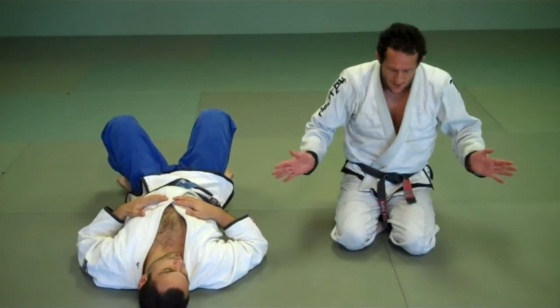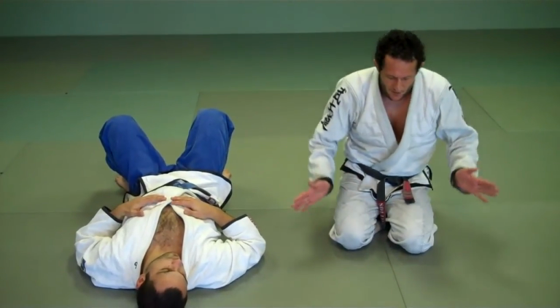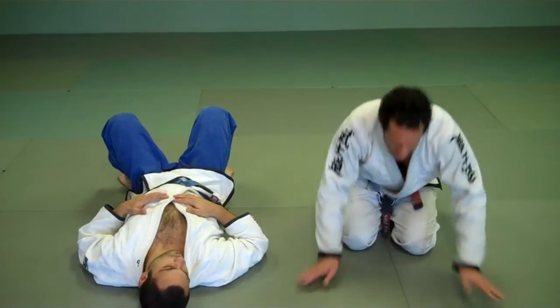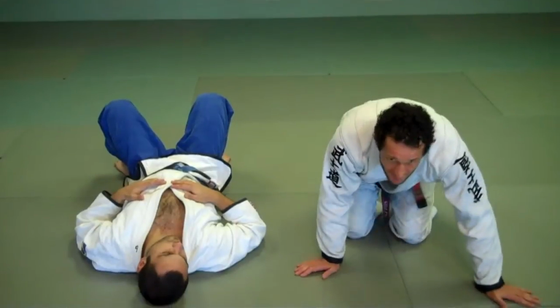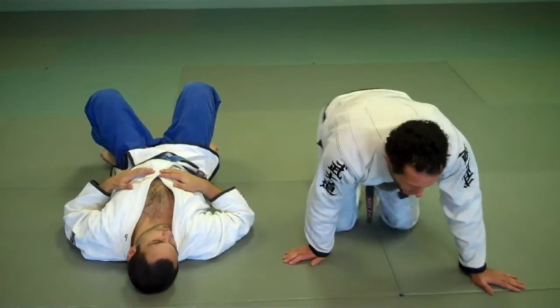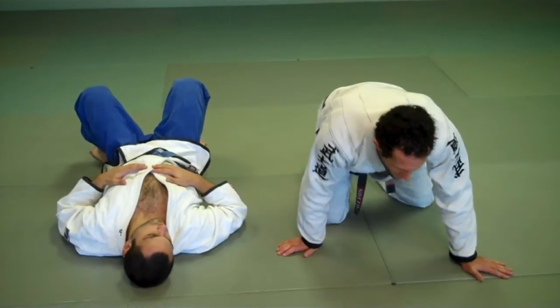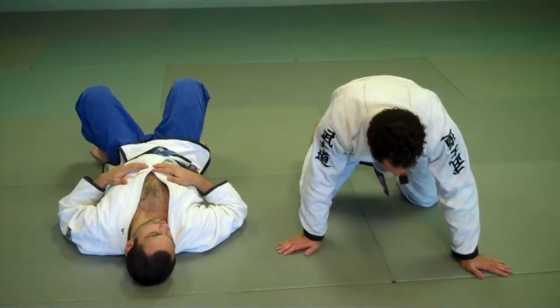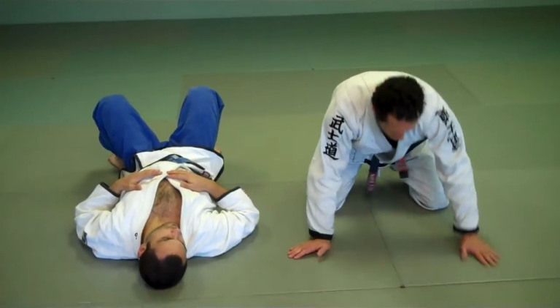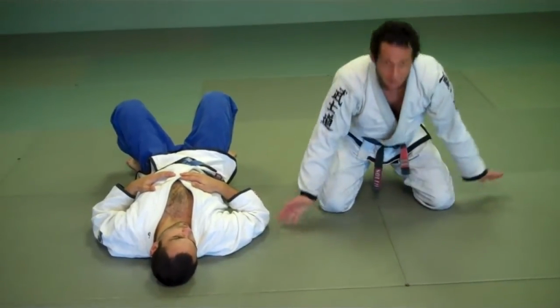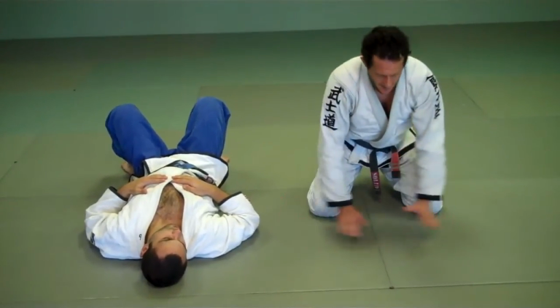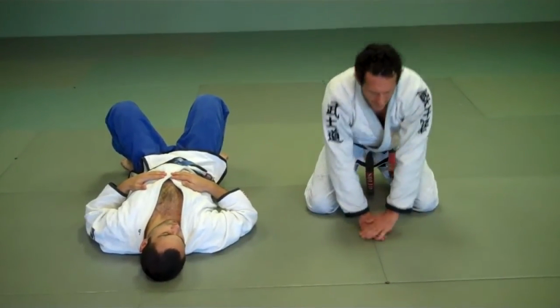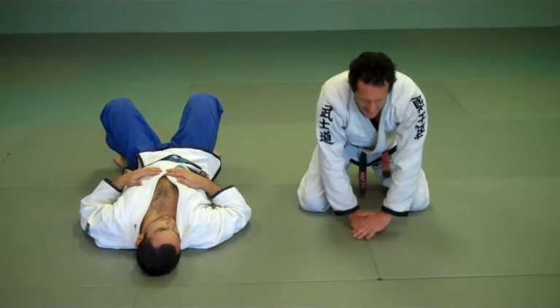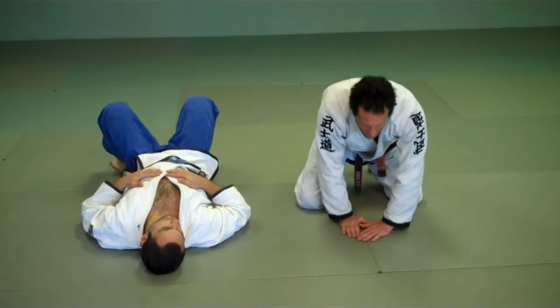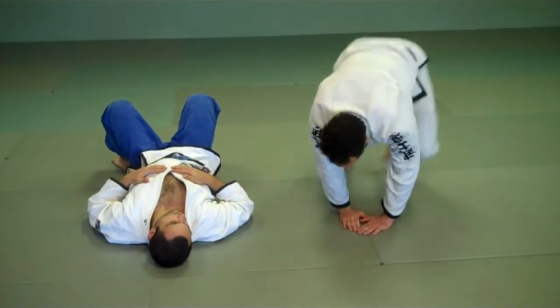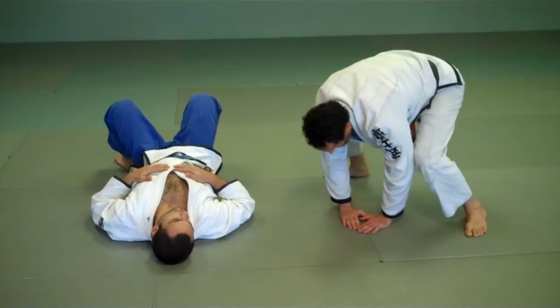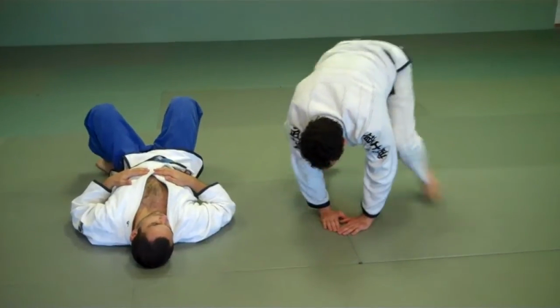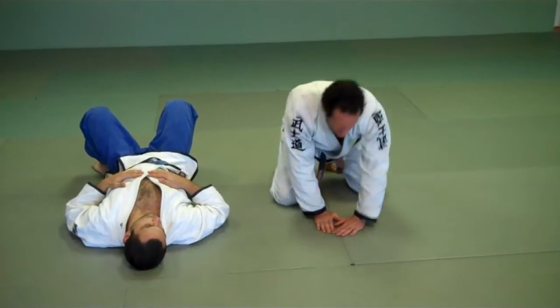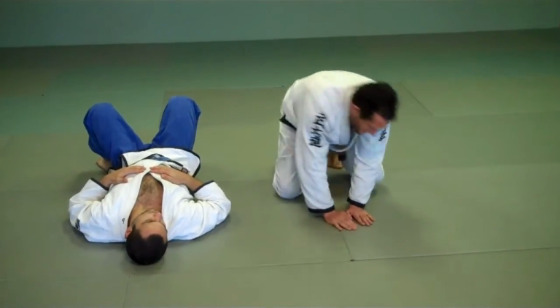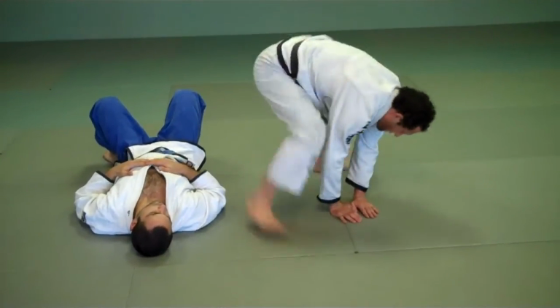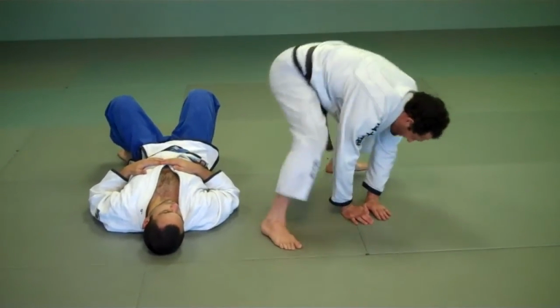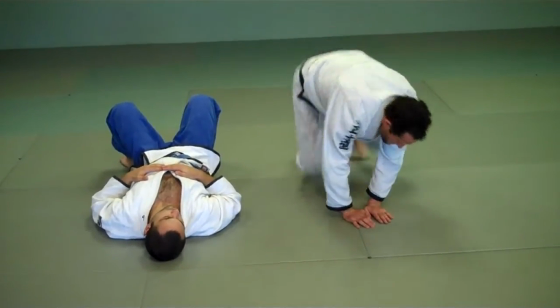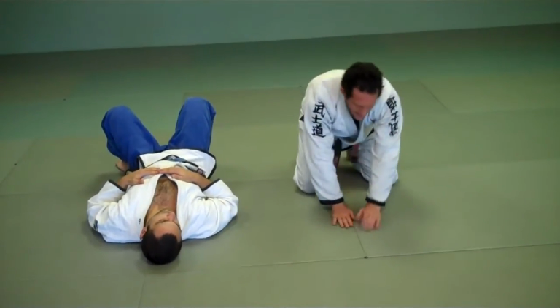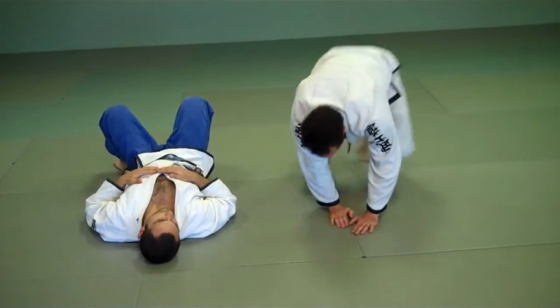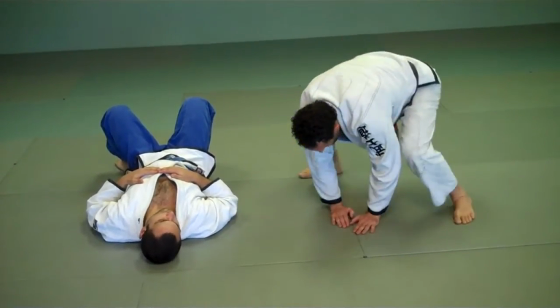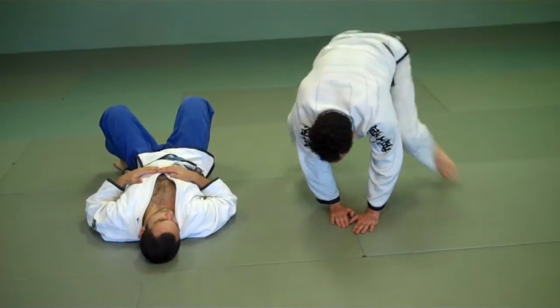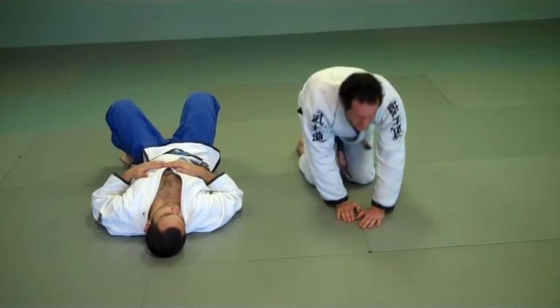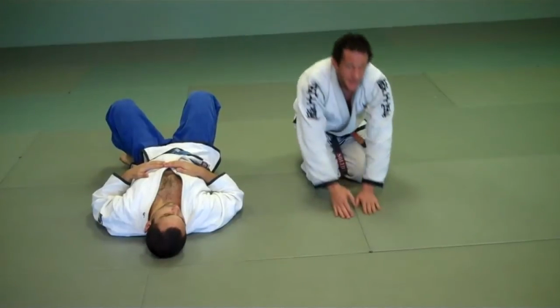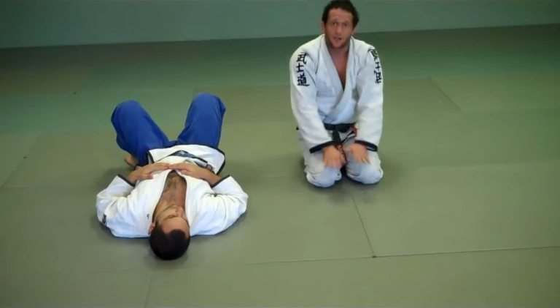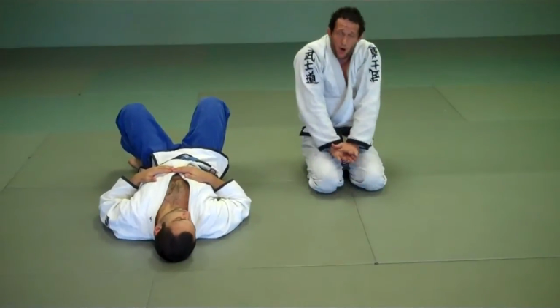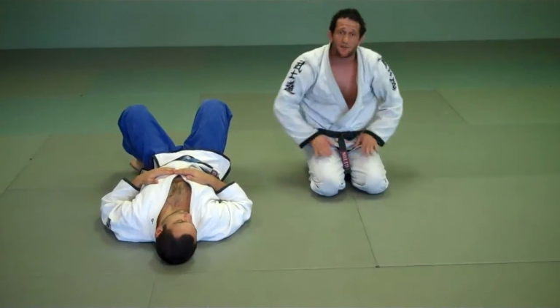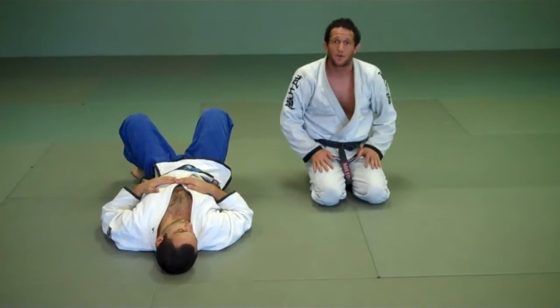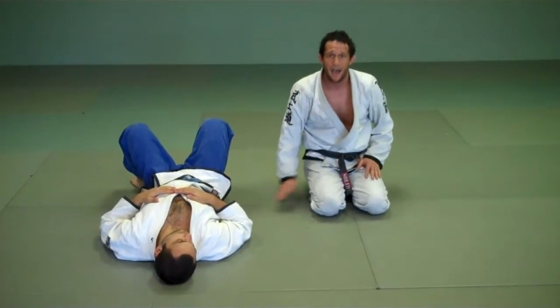First, we're going to practice this movement — this is the one warm-up. Legs wide, imagine I'm mounting, point my hands here, I'm going to hop up to my feet, back down, up to my feet, back down, up to my feet, back down. So they learn to post off the floor to make it happen.